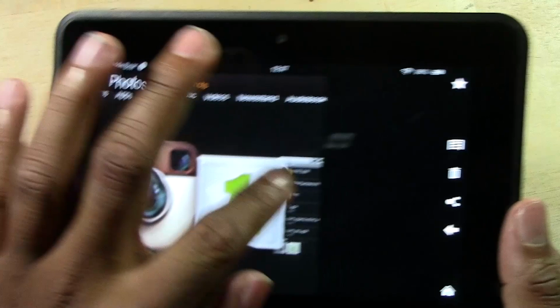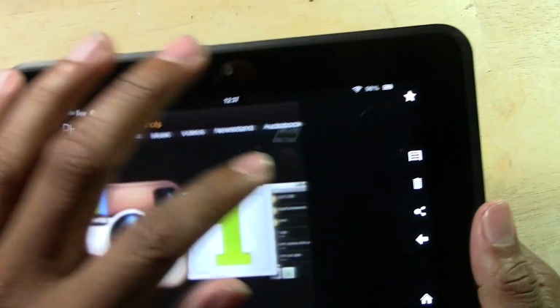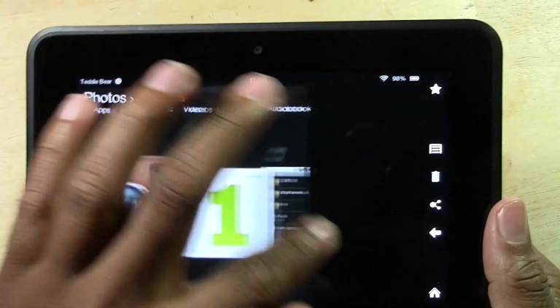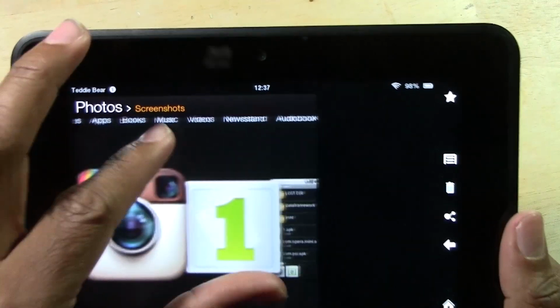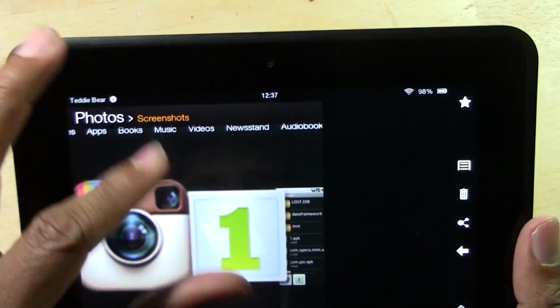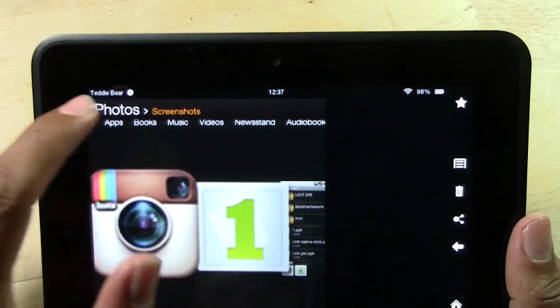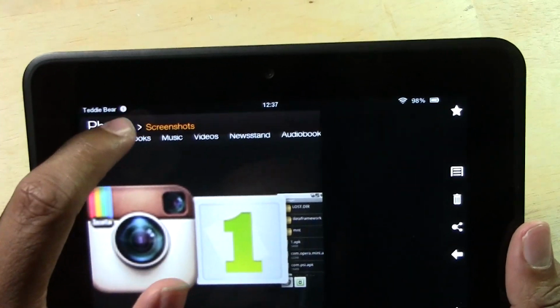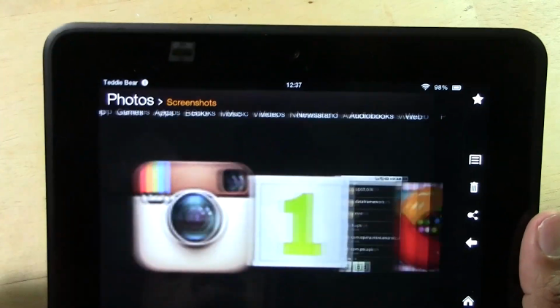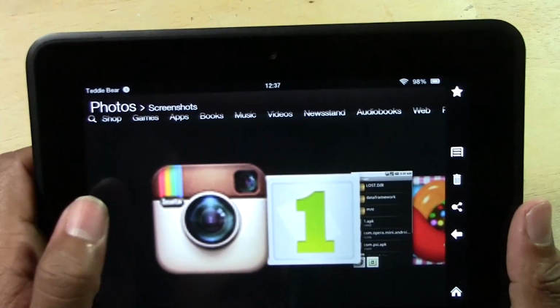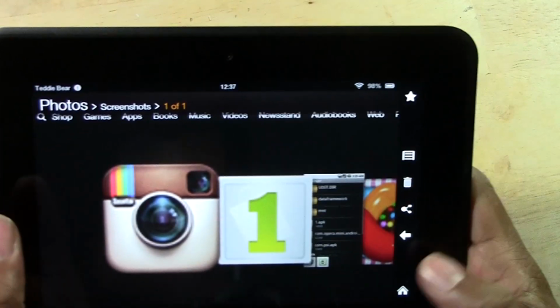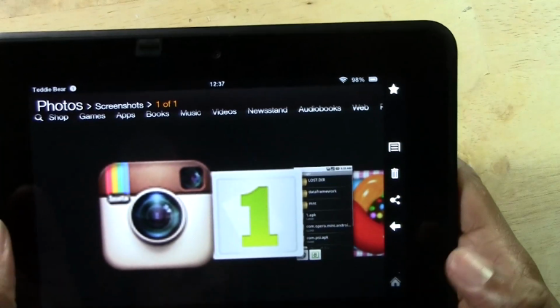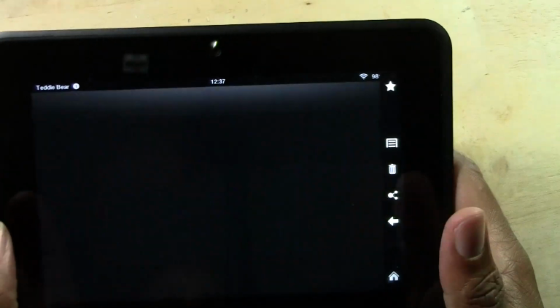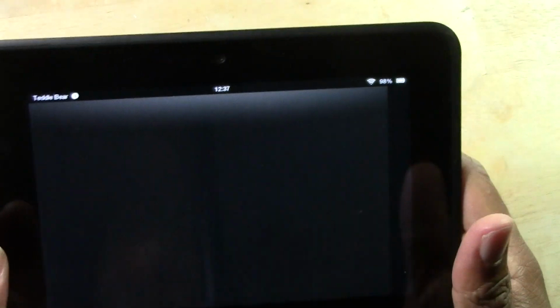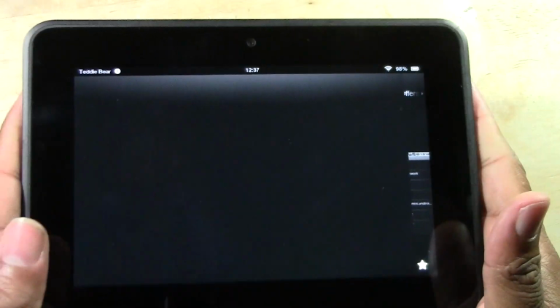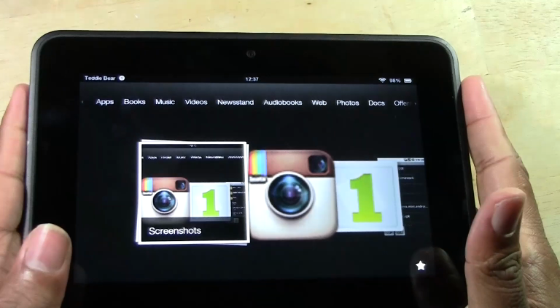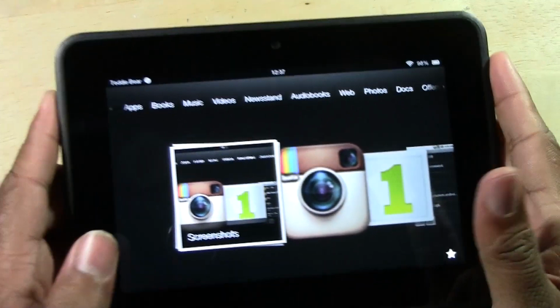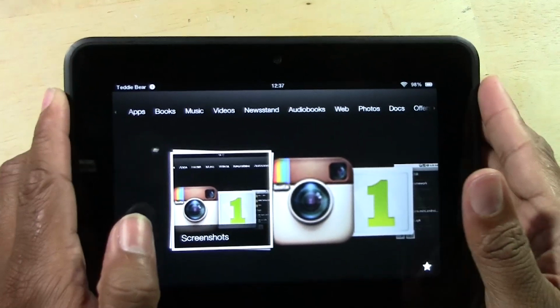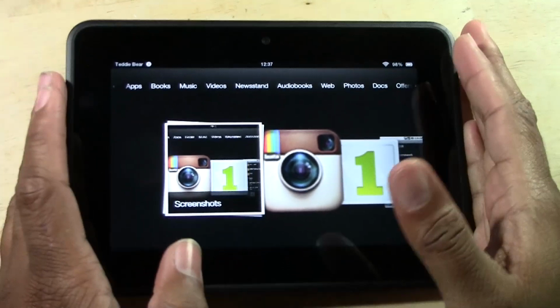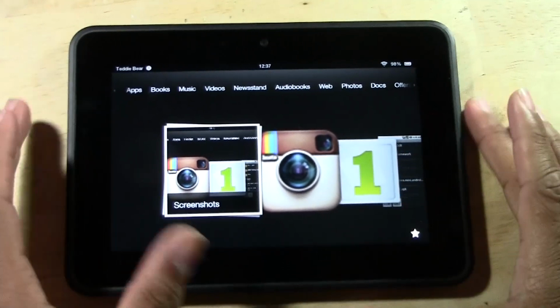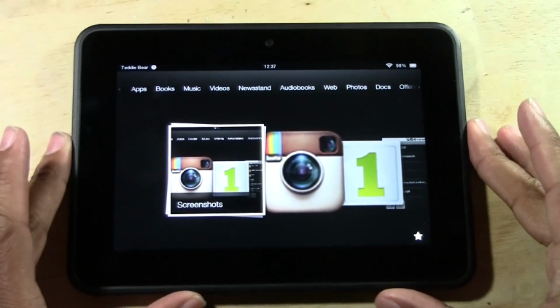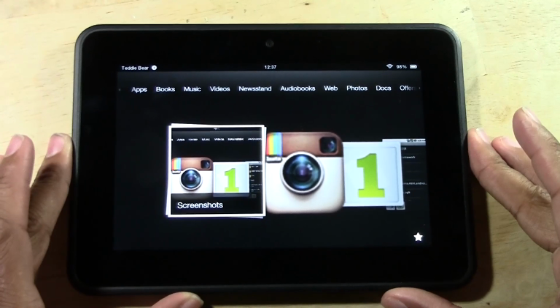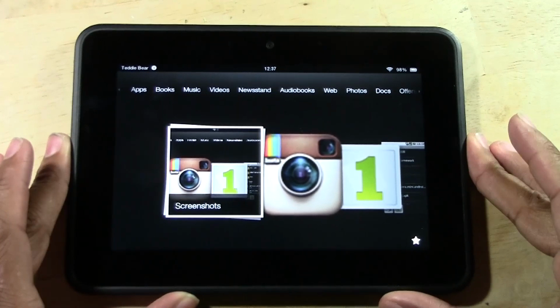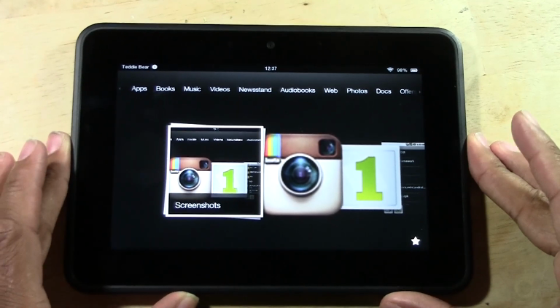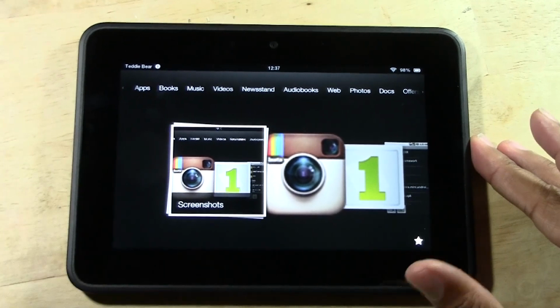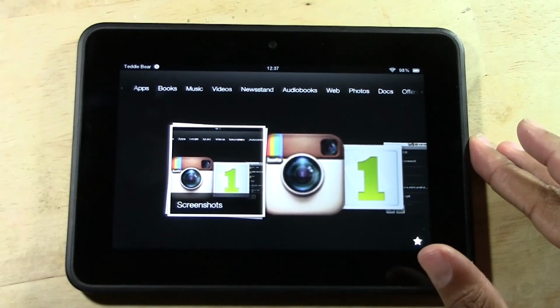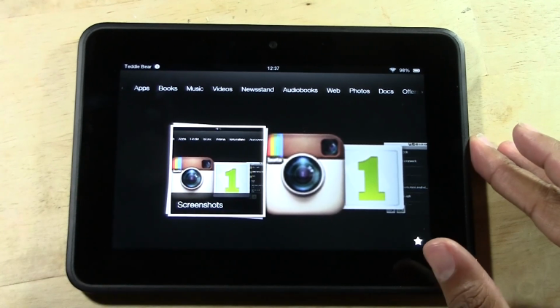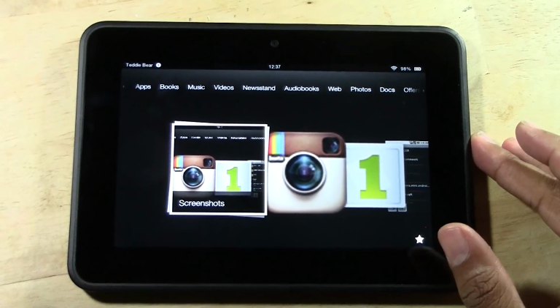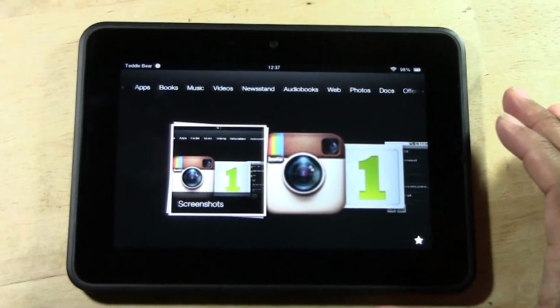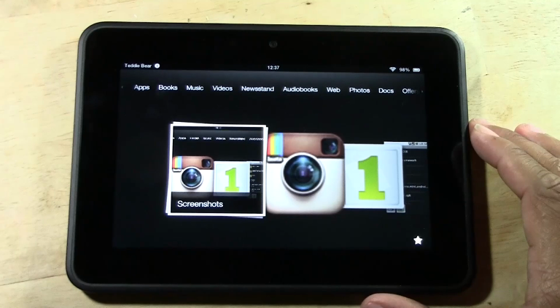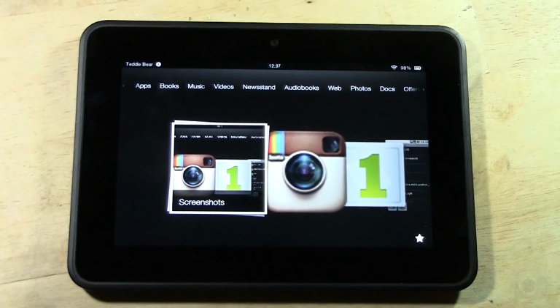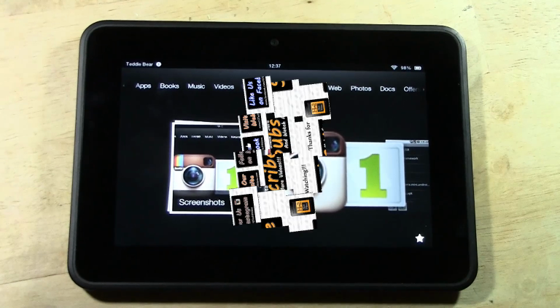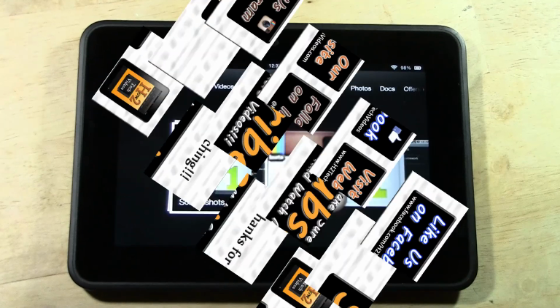That's pretty much it, guys. That's how you take a screen capture with the Kindle Fire HD. Hope you found this helpful — make sure you like the video if you did, subscribe to H2 Tech Videos, and keep watching. Have a good one.